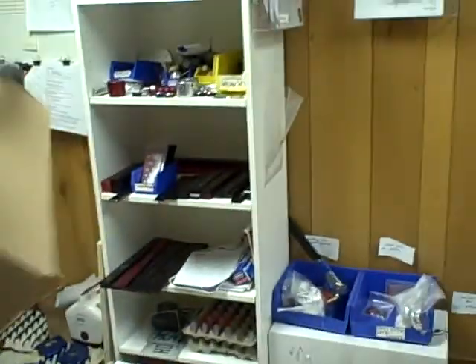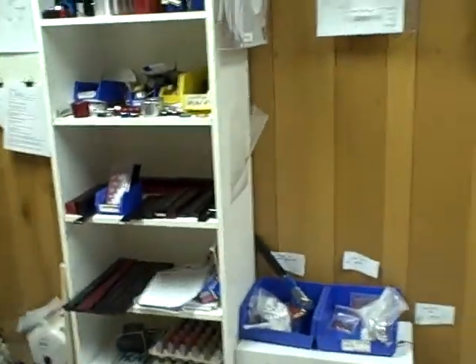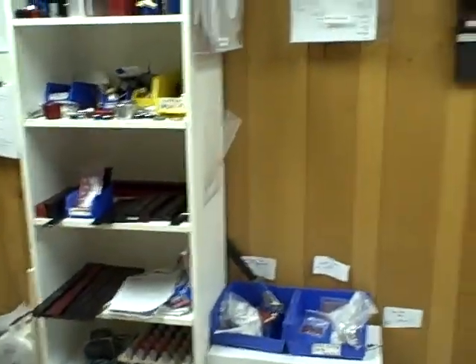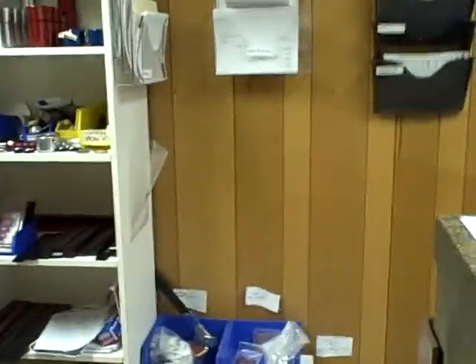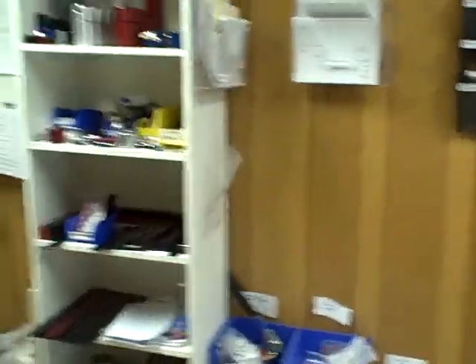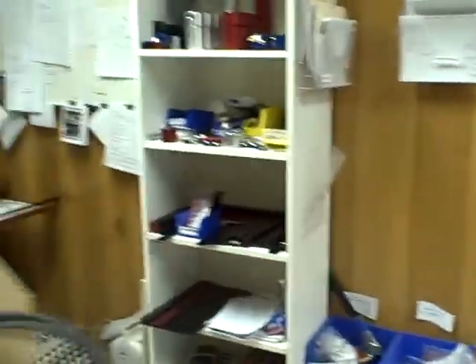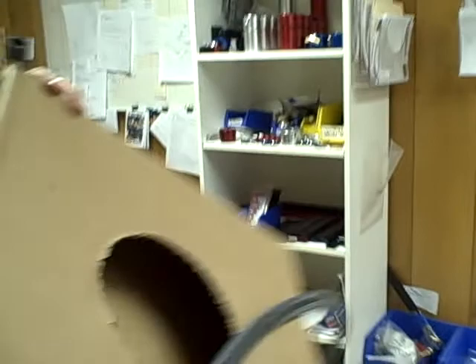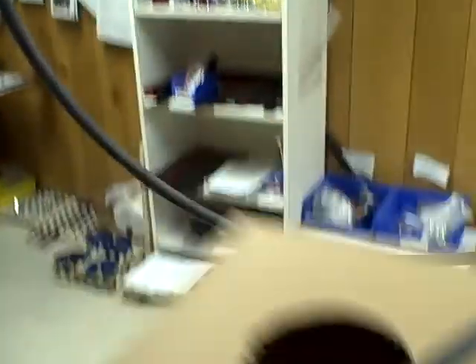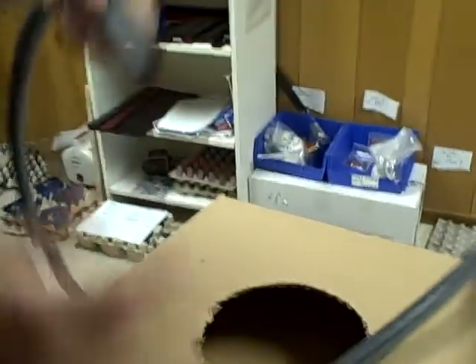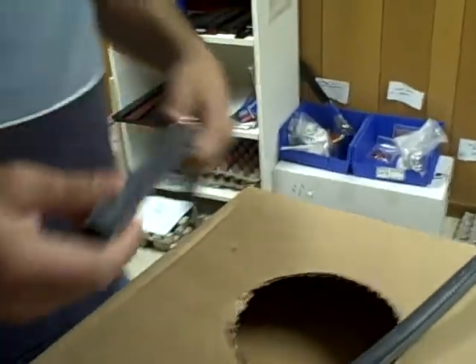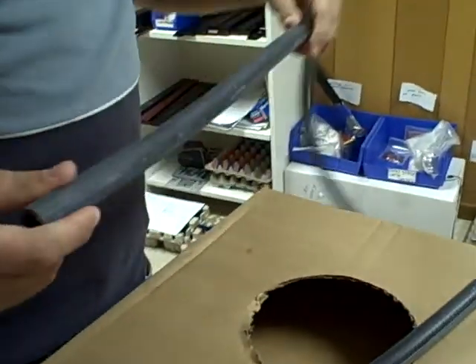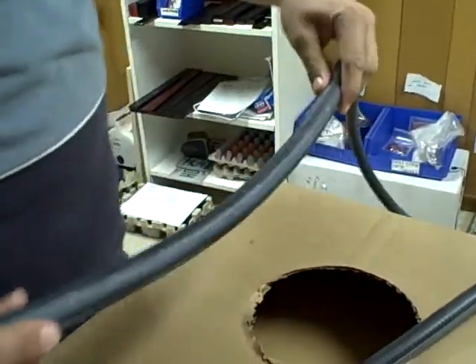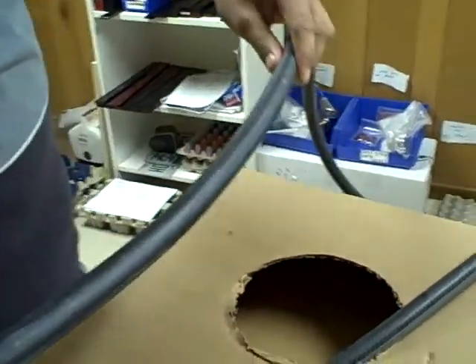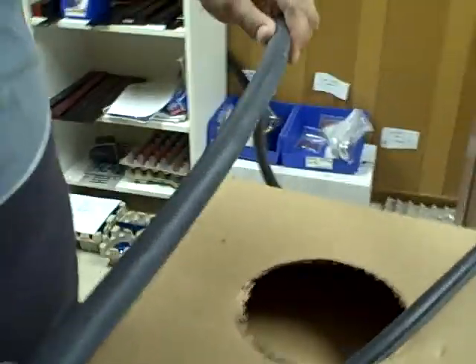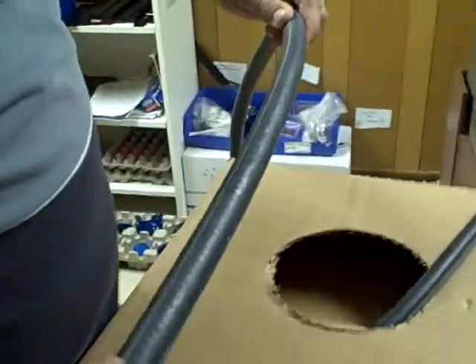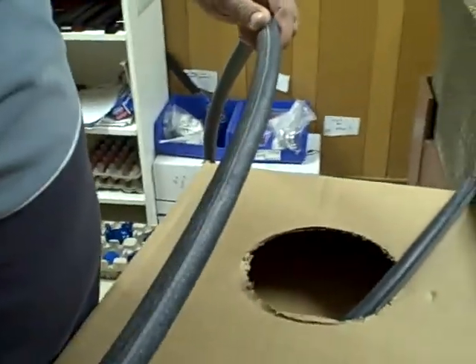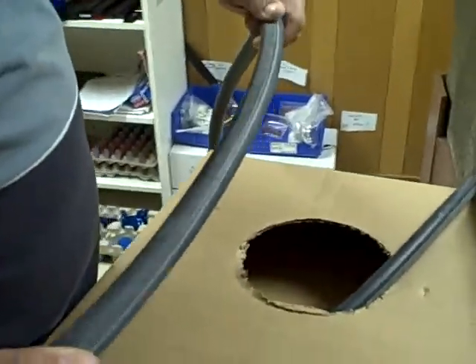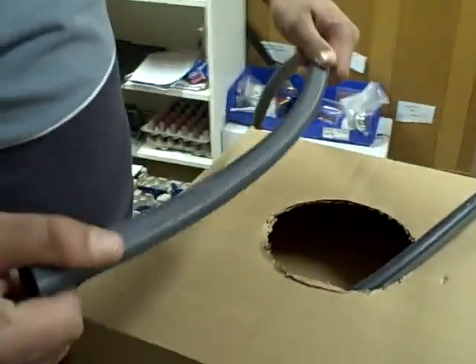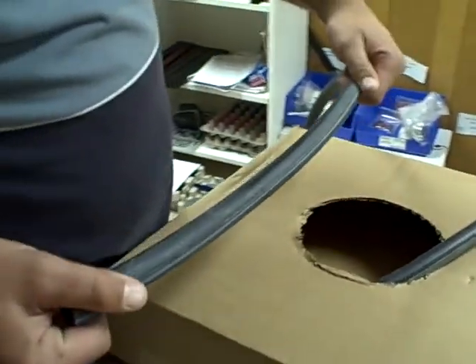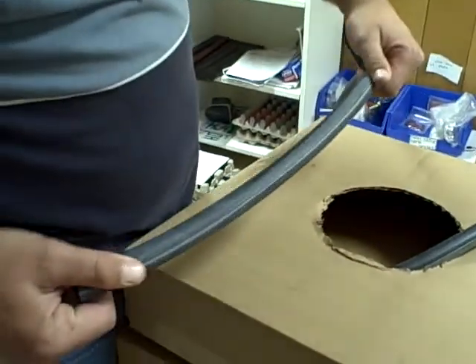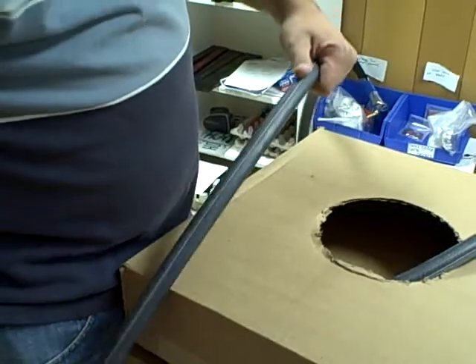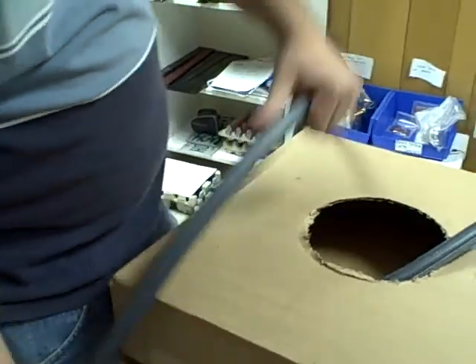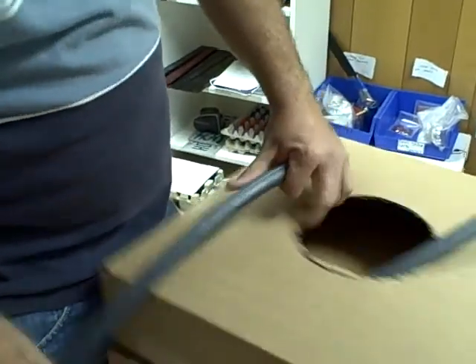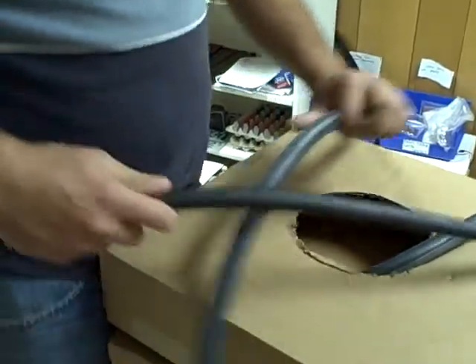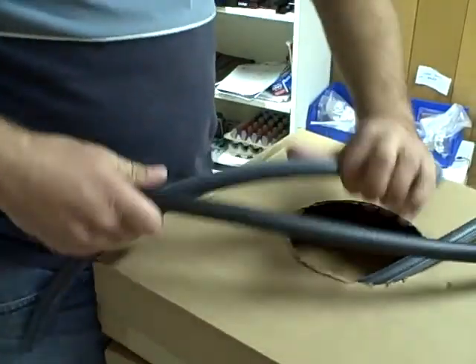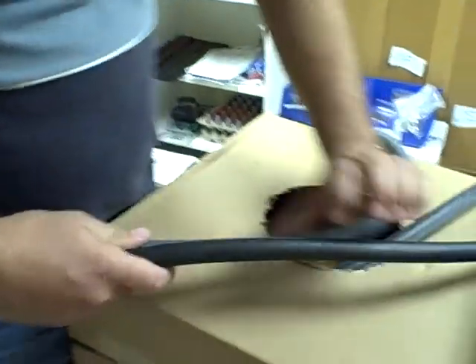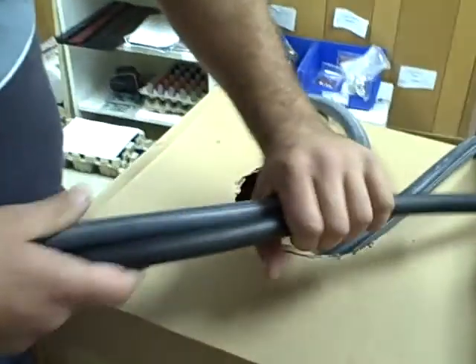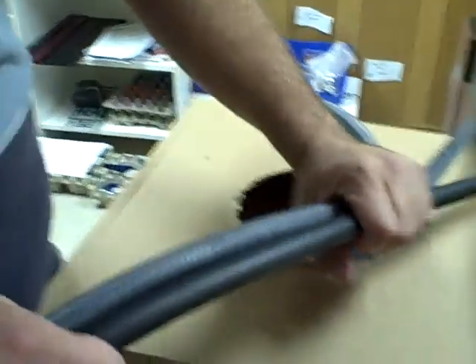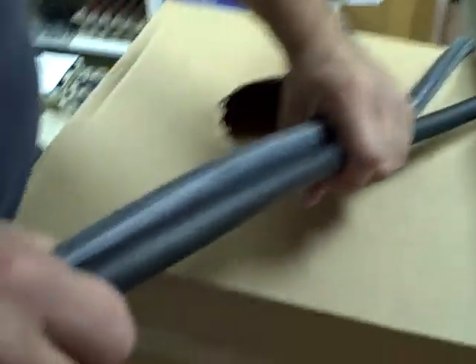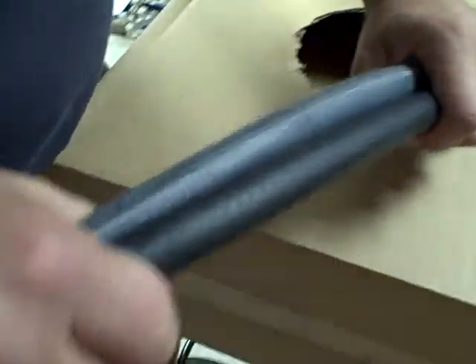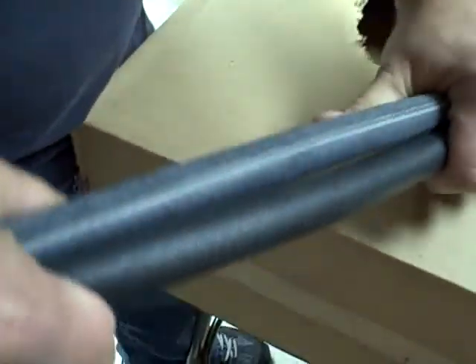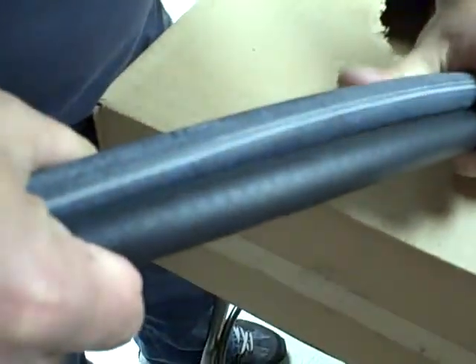Remember, guys, what we're going to do here now is offer you a catch can without hose — which will be cheaper — or with hose. And we're going to test this new hose here, side by side.